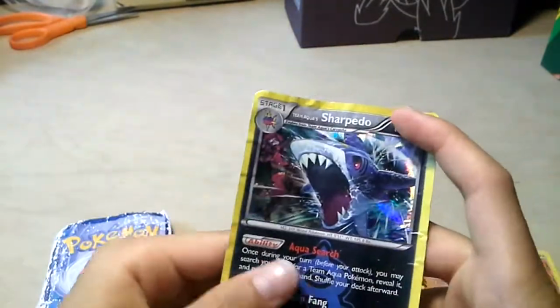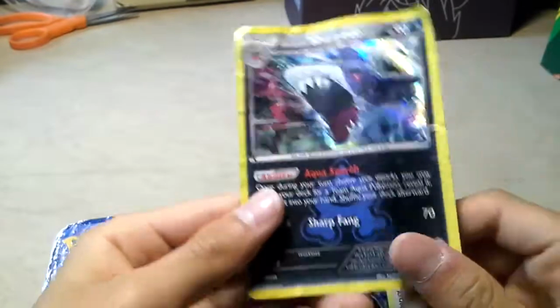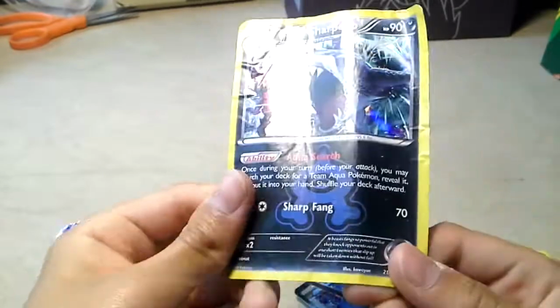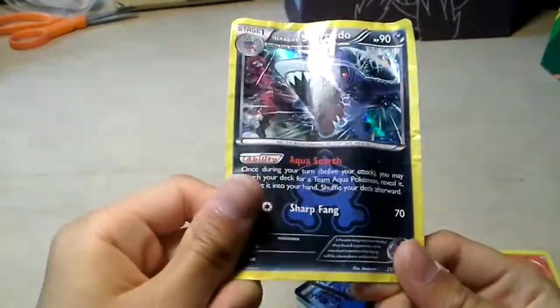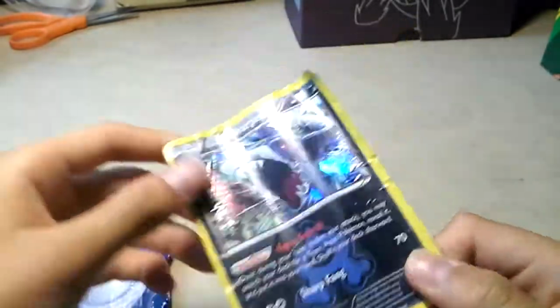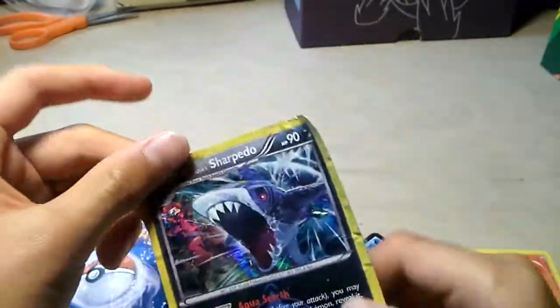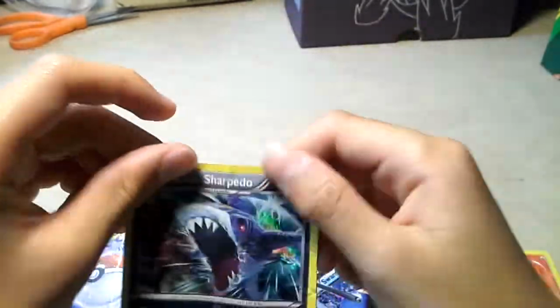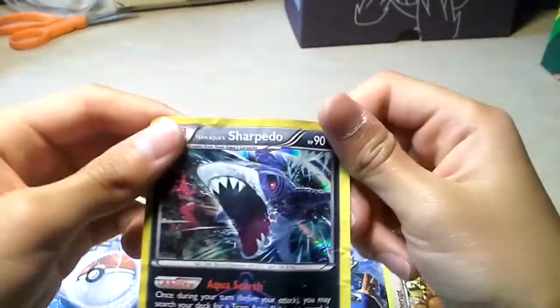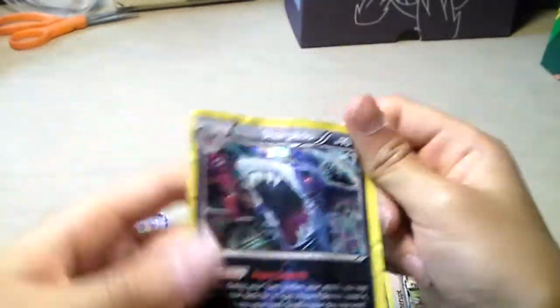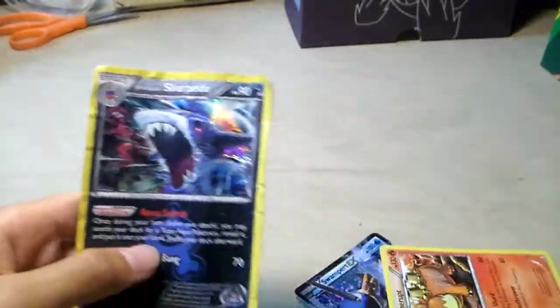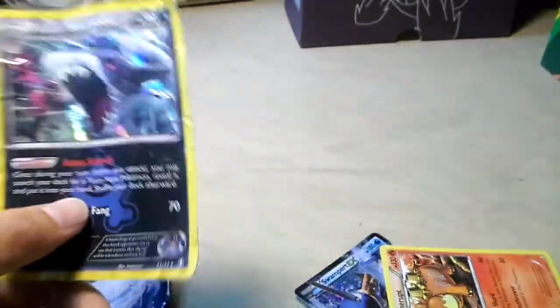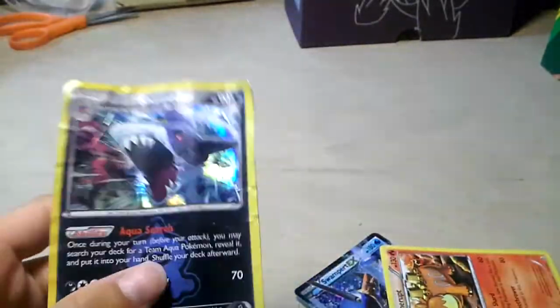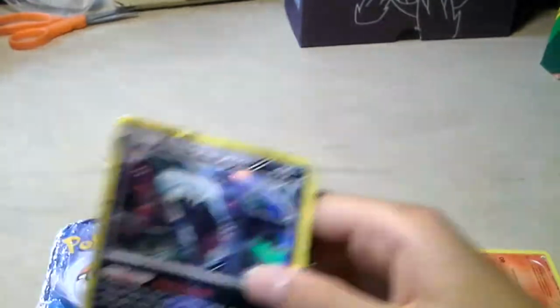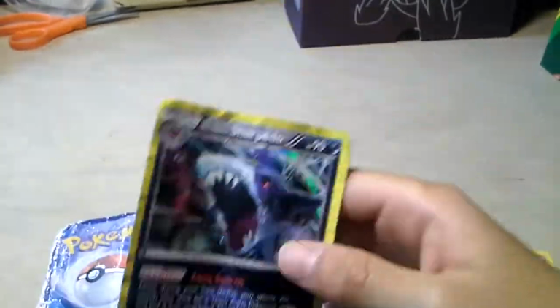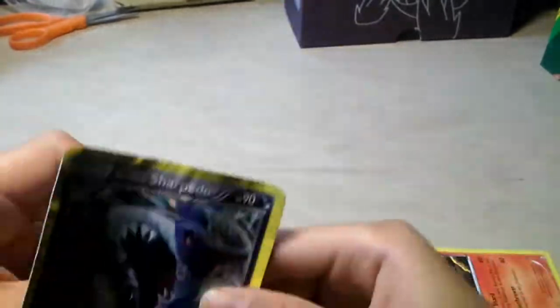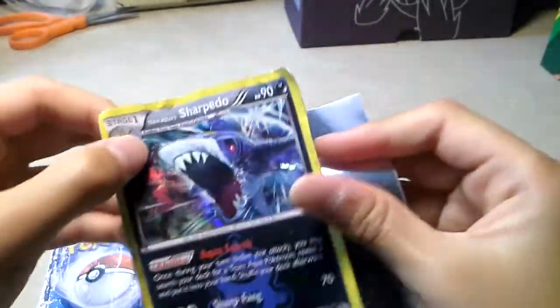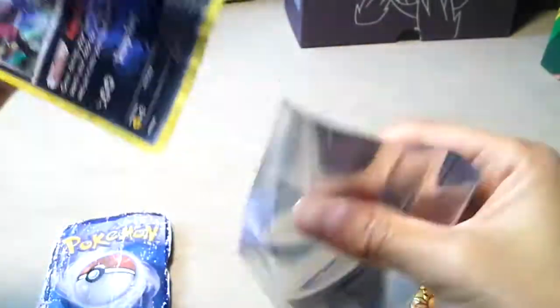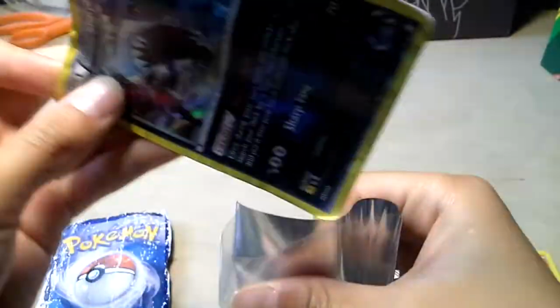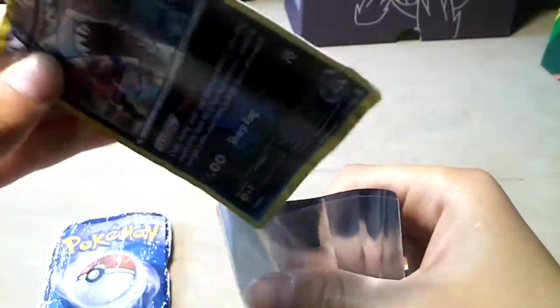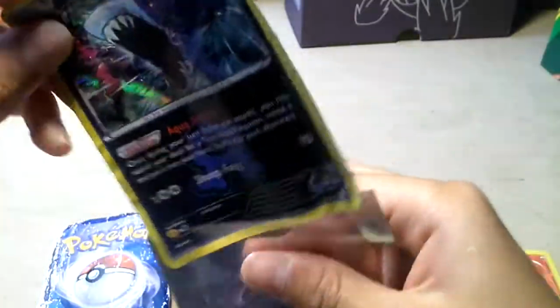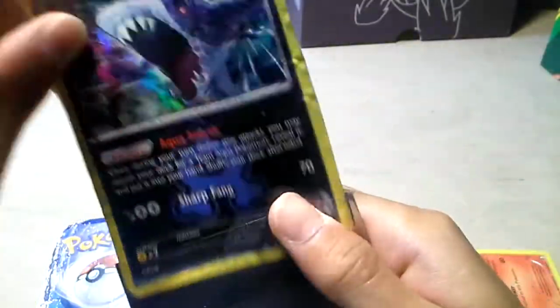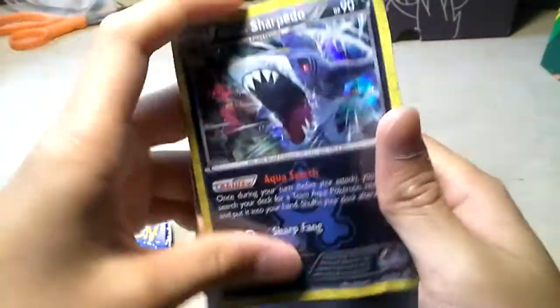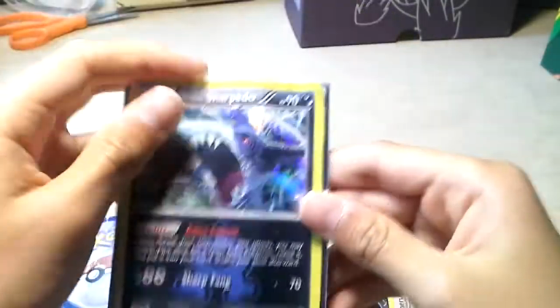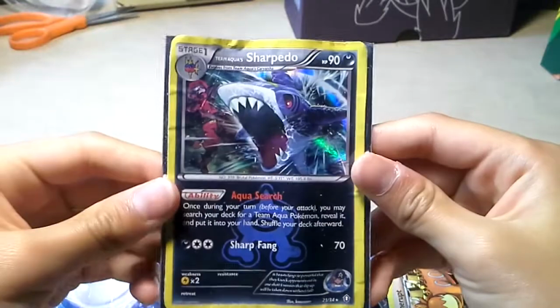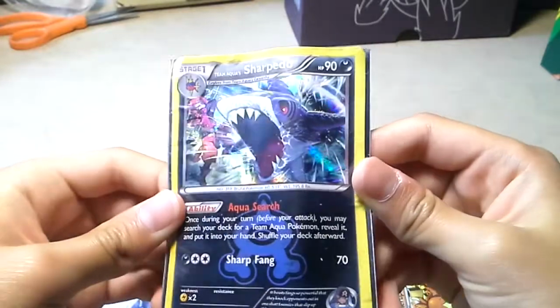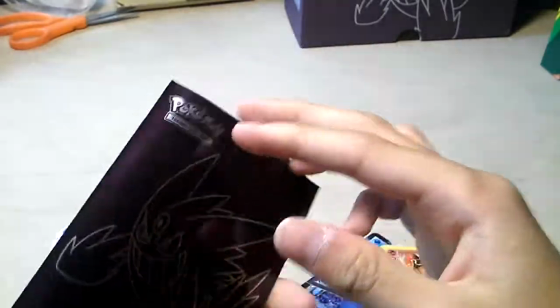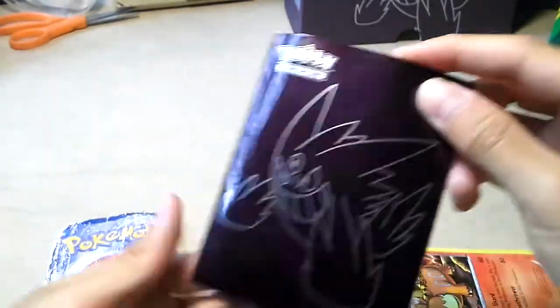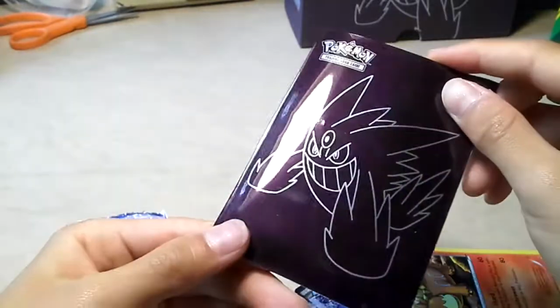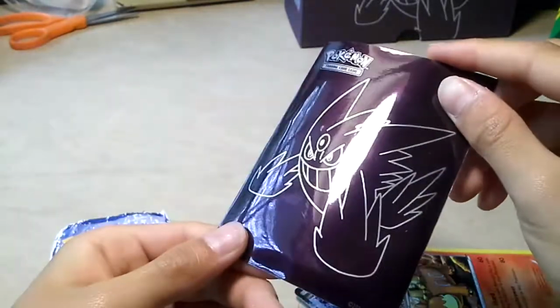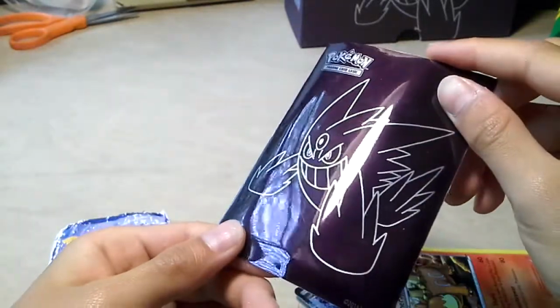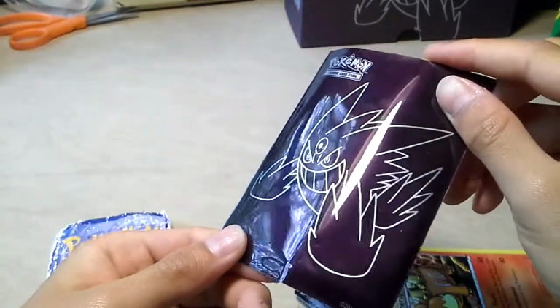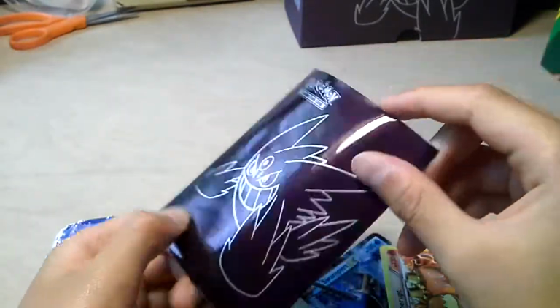But at least when you have a hollow, you can just deal with it and get a case. Maybe just try to prank people using the case. It's a good idea.